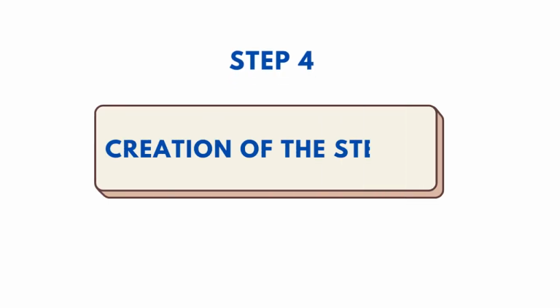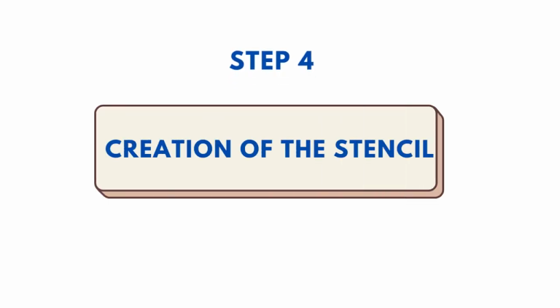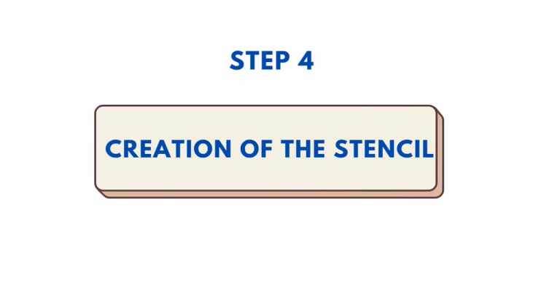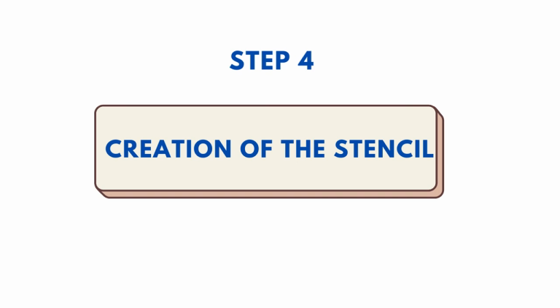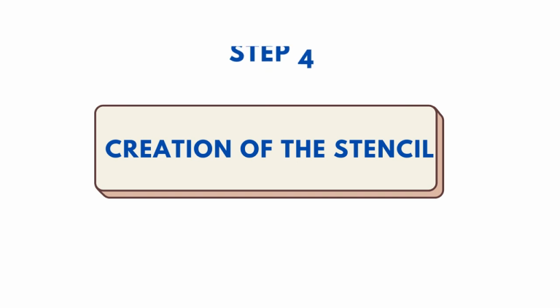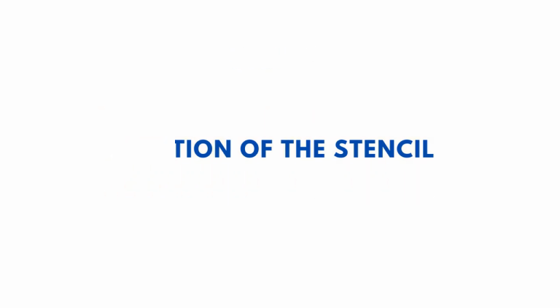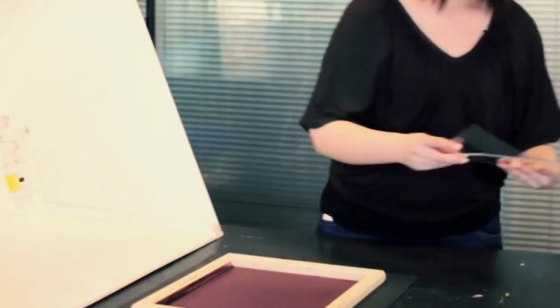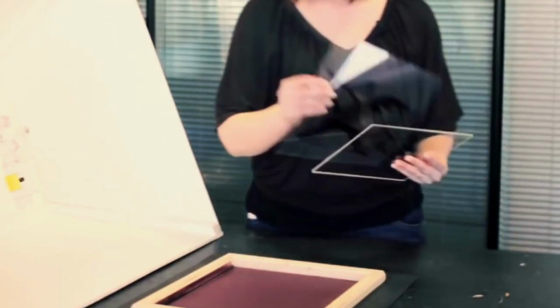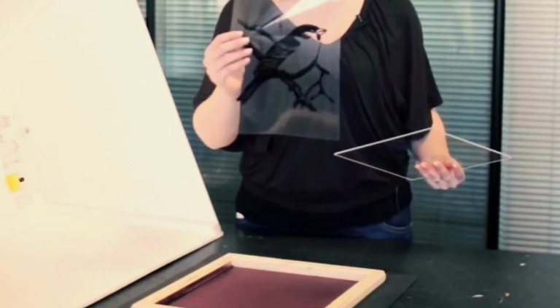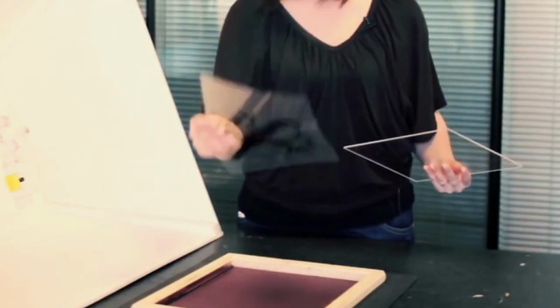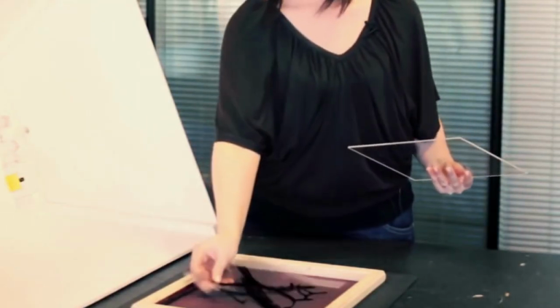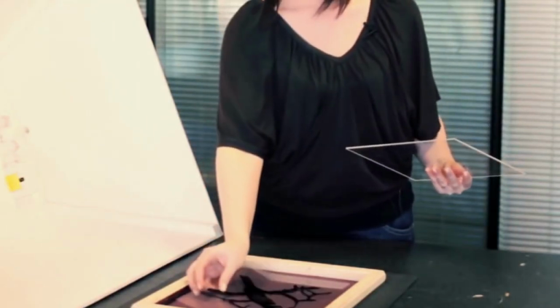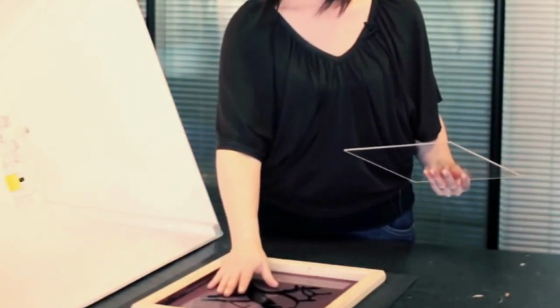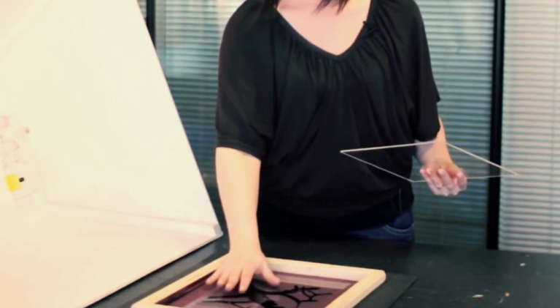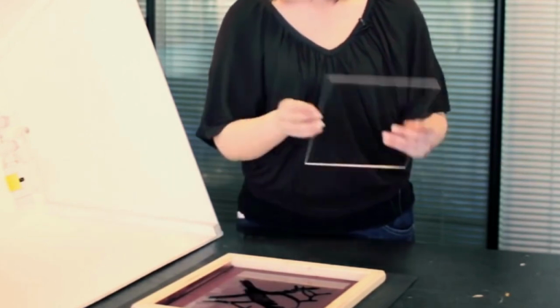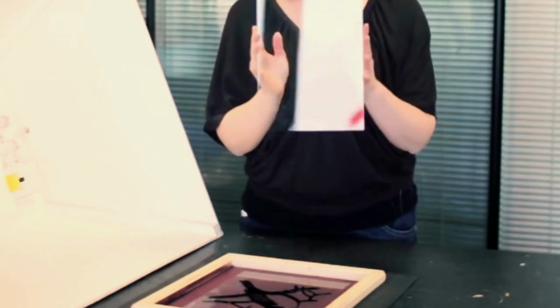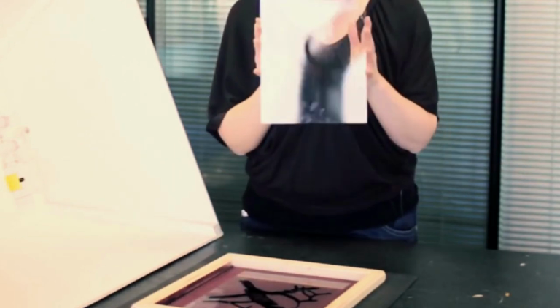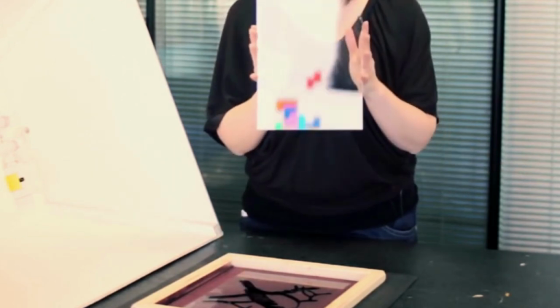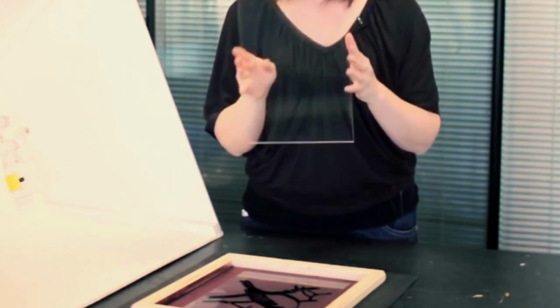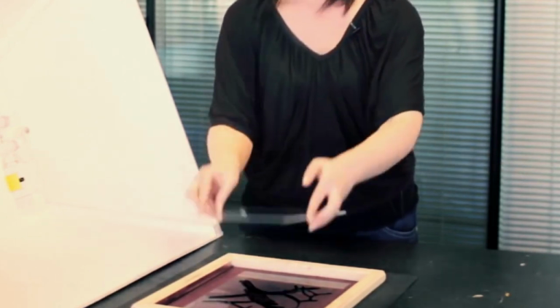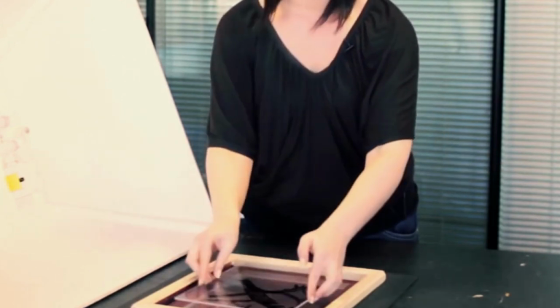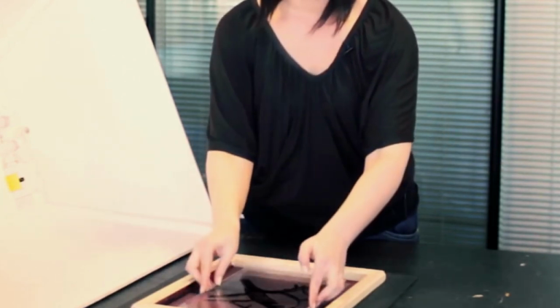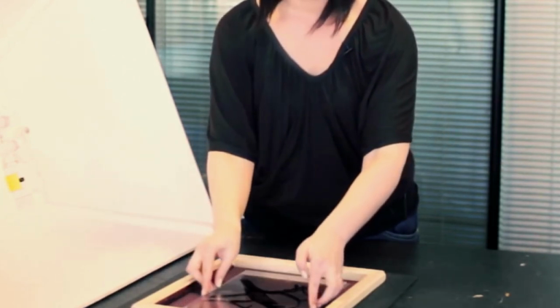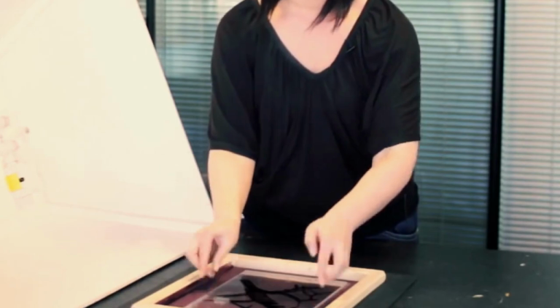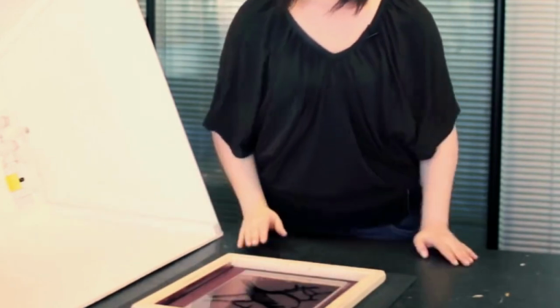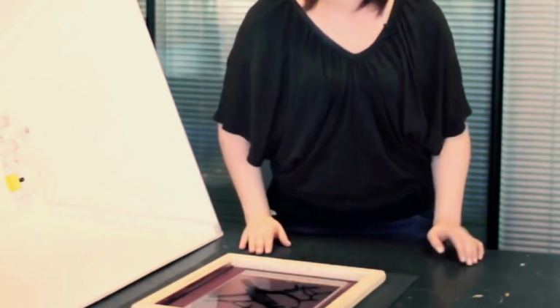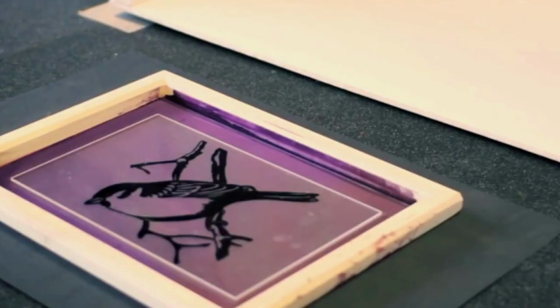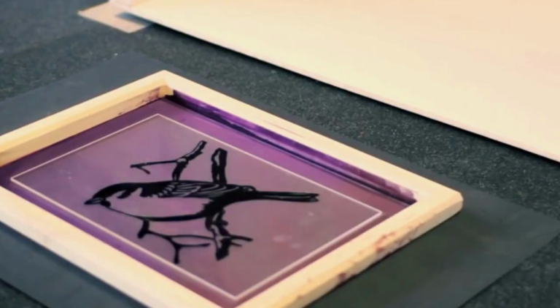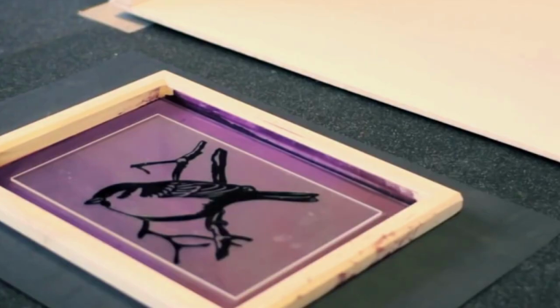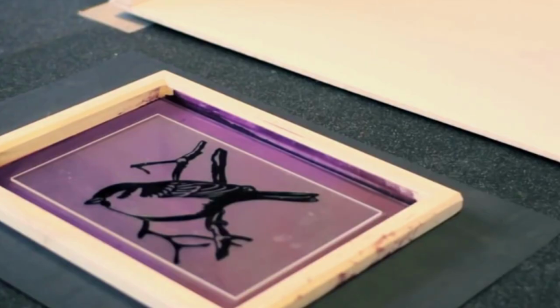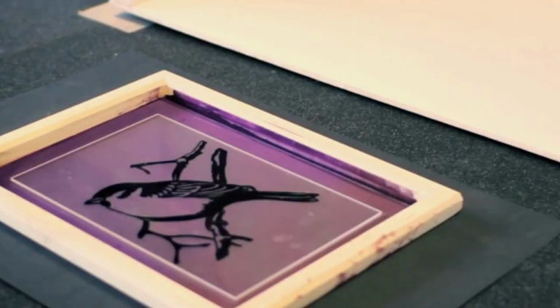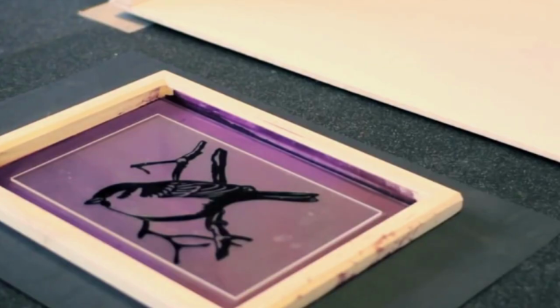Step 4: Creation of the stencil. Place the transparency upside down on the screen, then put a piece of glass on top to ensure the transparency is flat against the screen. The screen is now ready to be exposed to UV light.